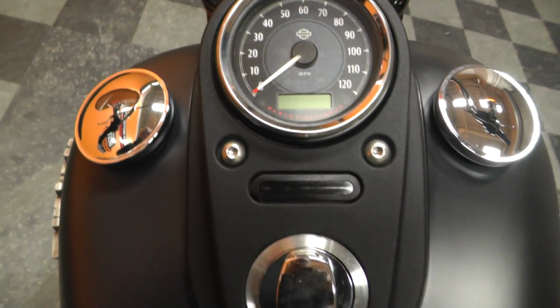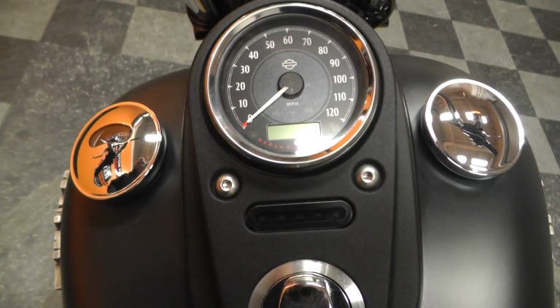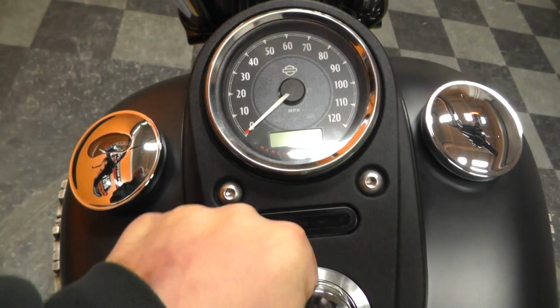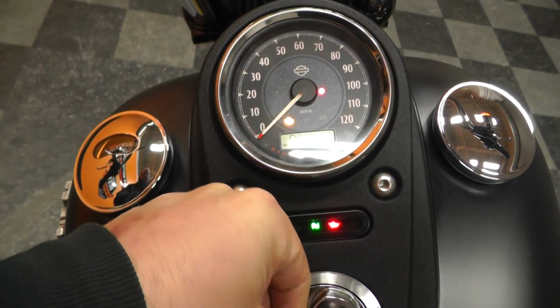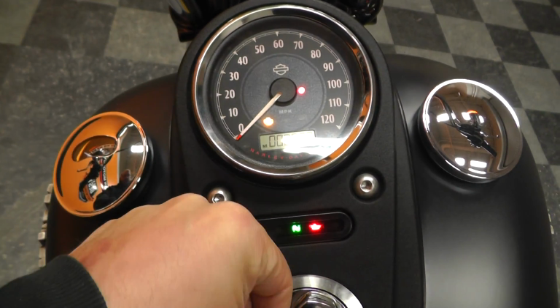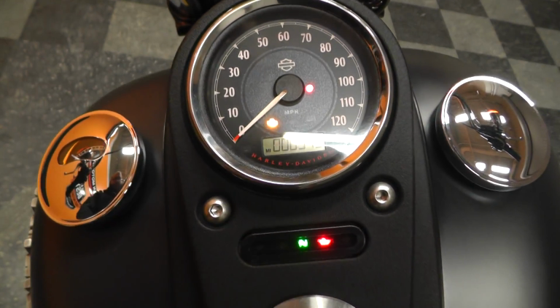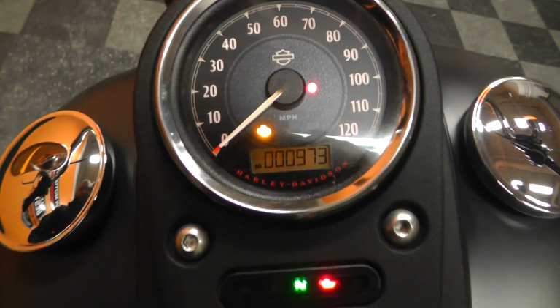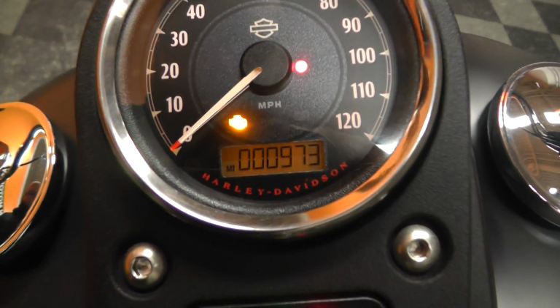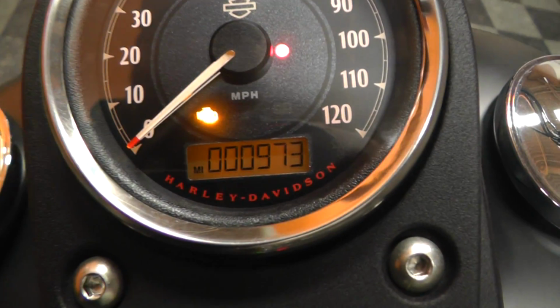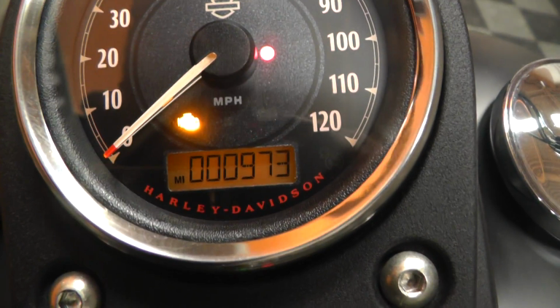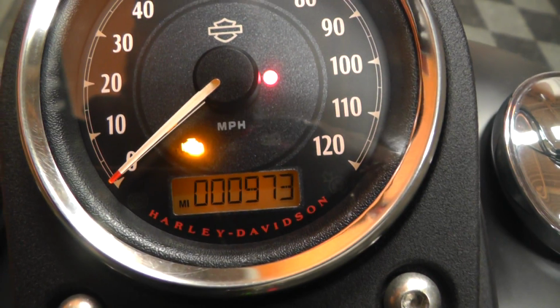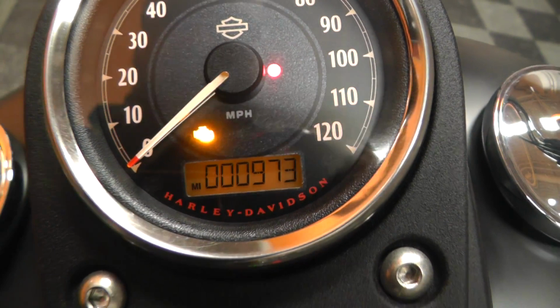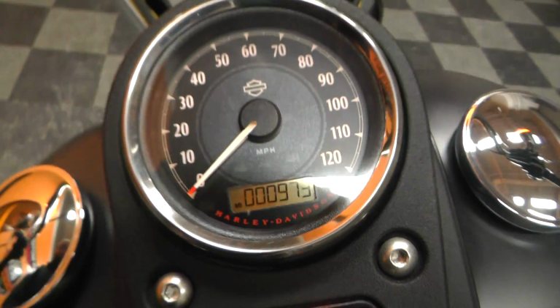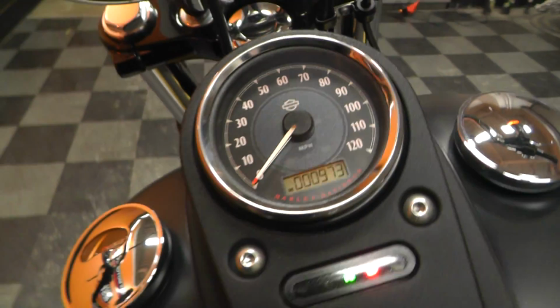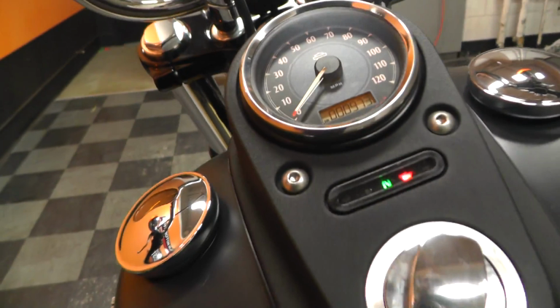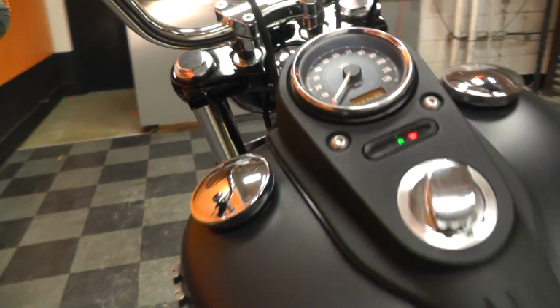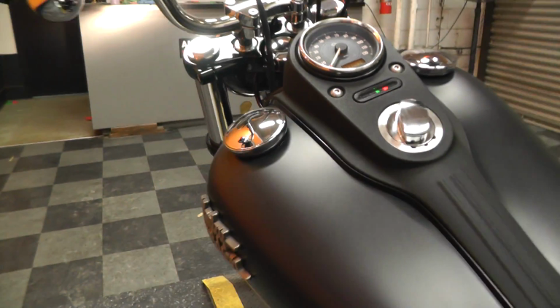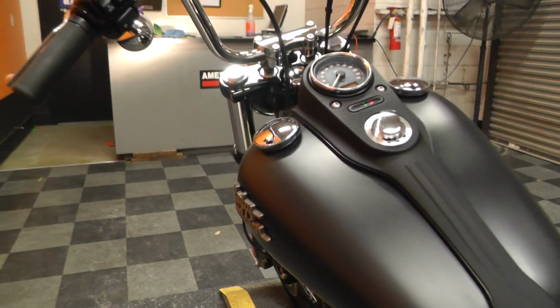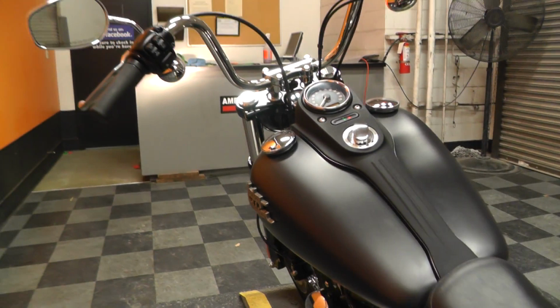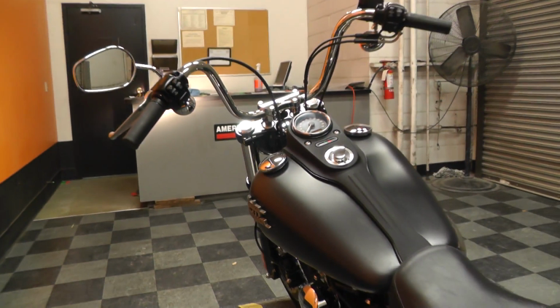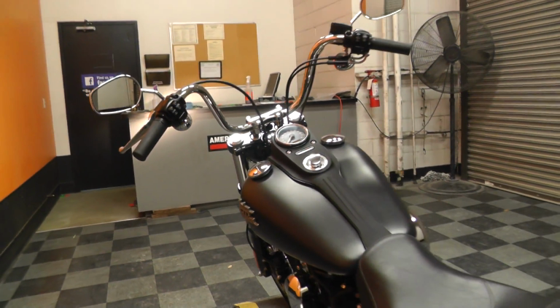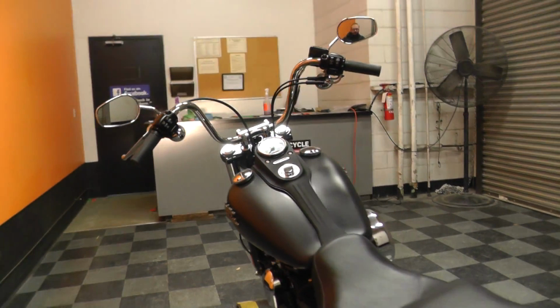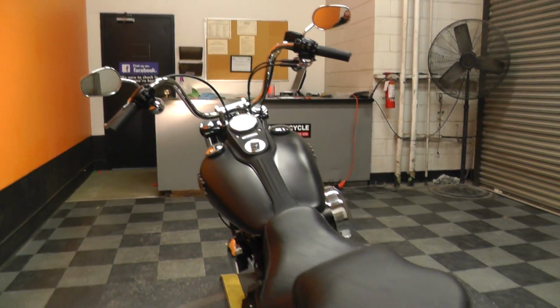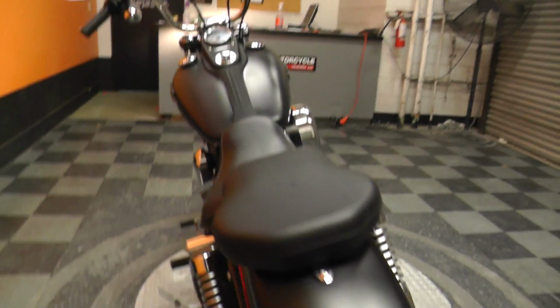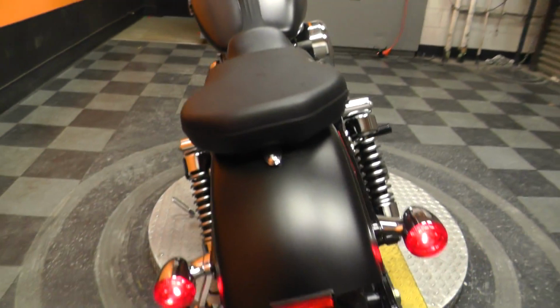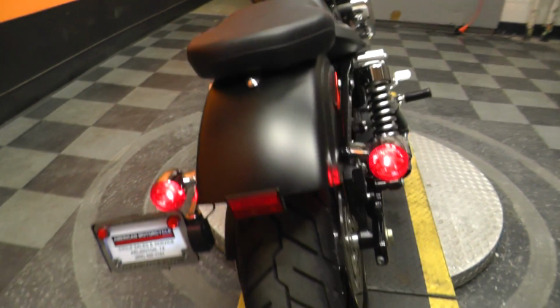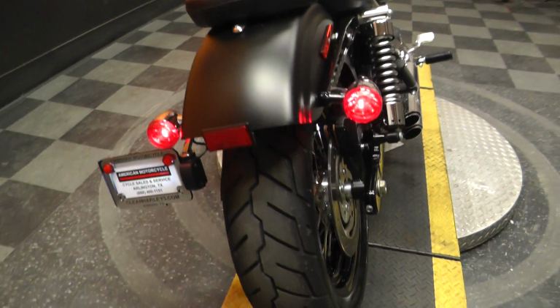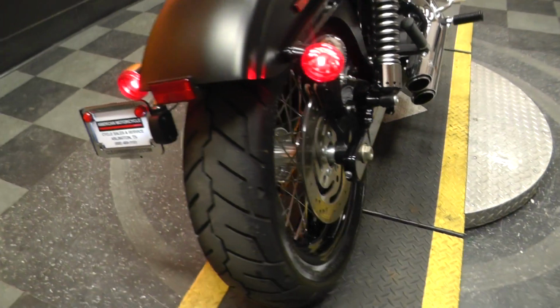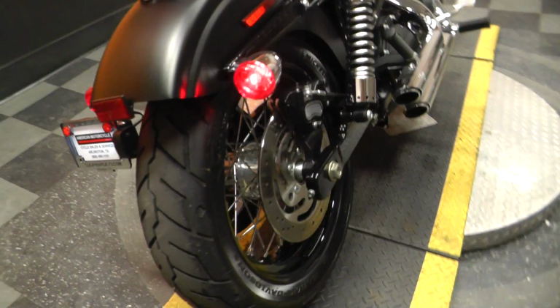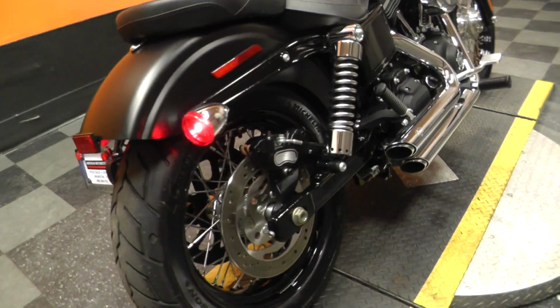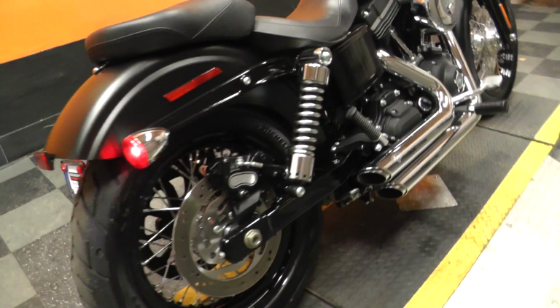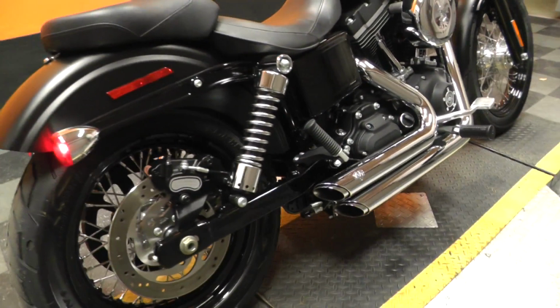It does have pegs for the passenger. We've got 973 miles on it — so not bad at all. Basically a brand new bike for a 2013.